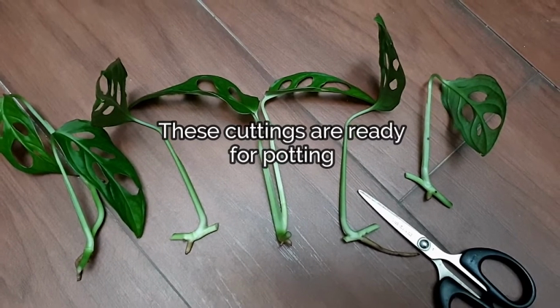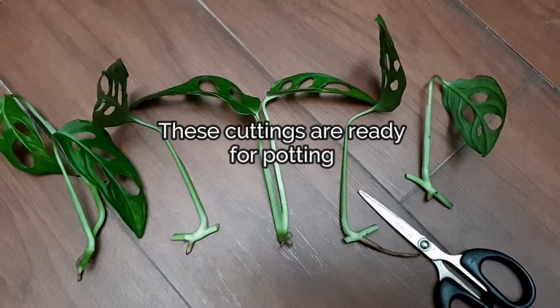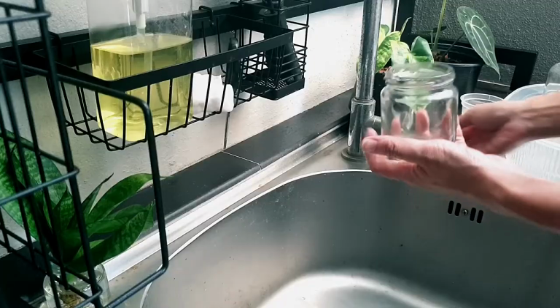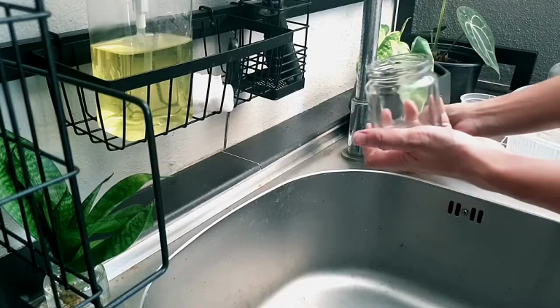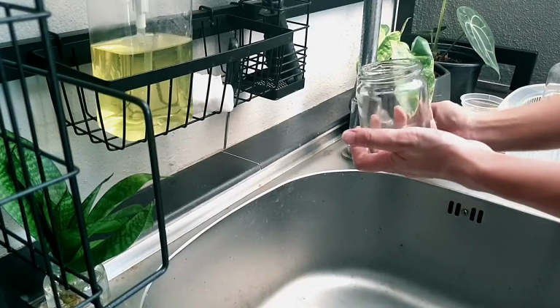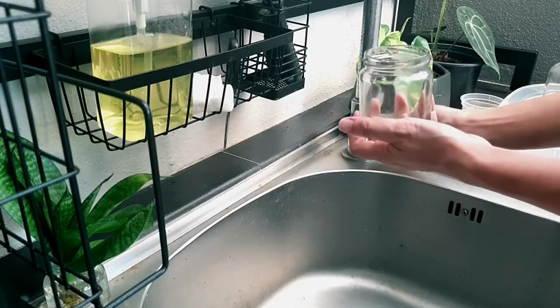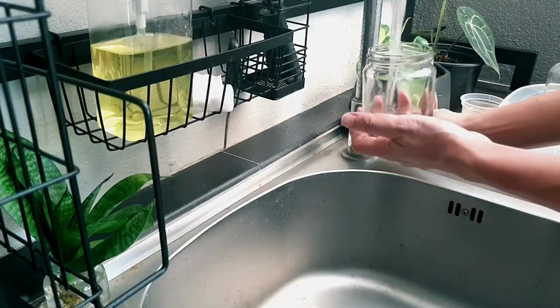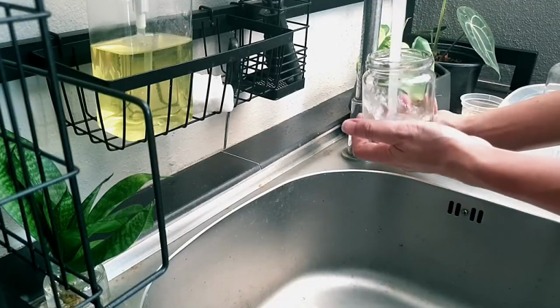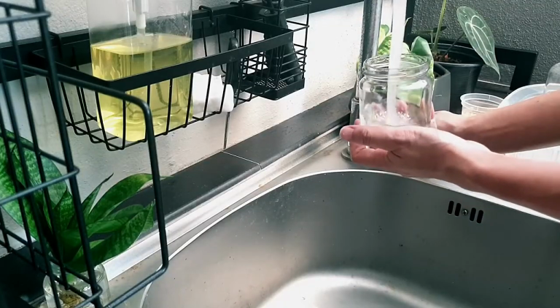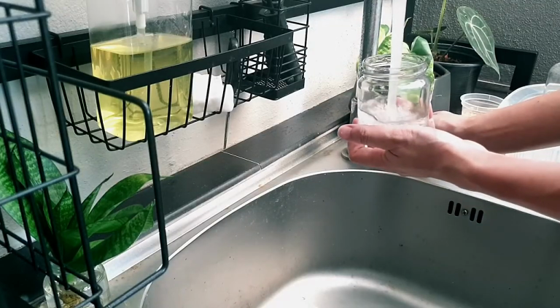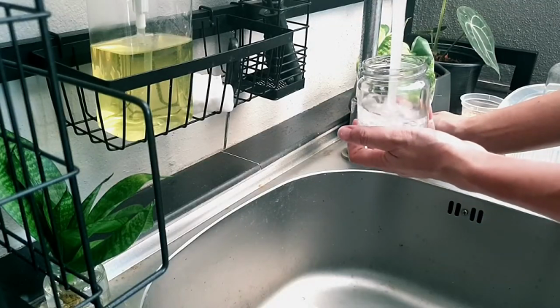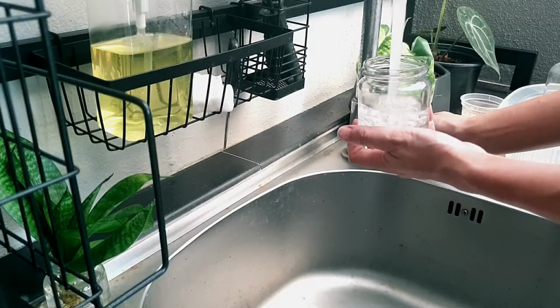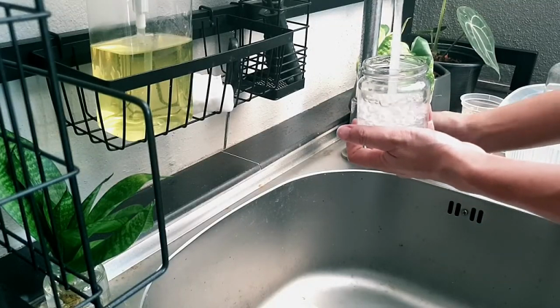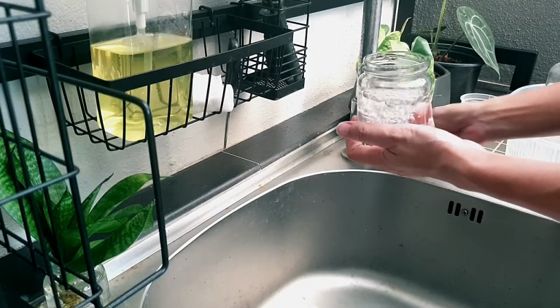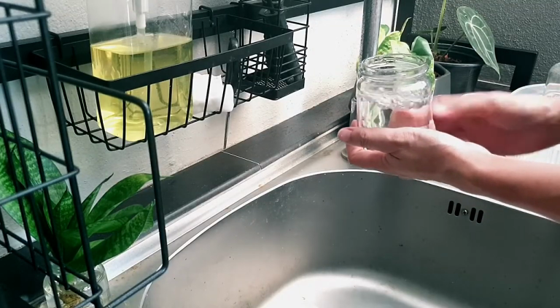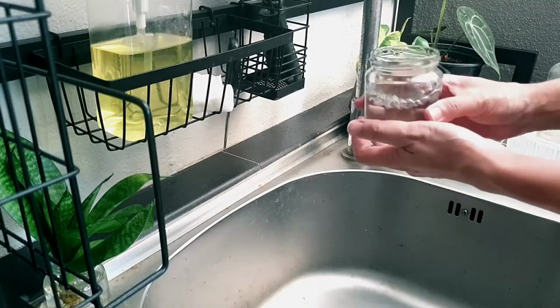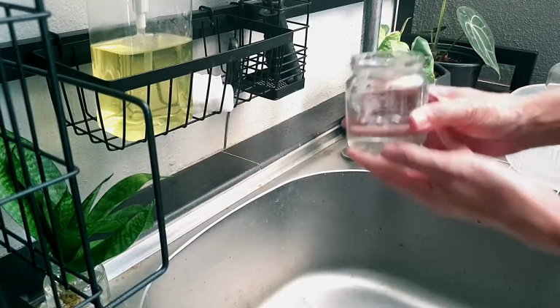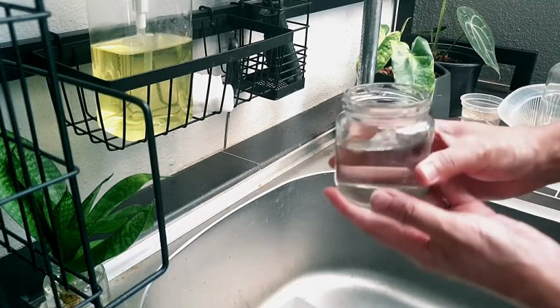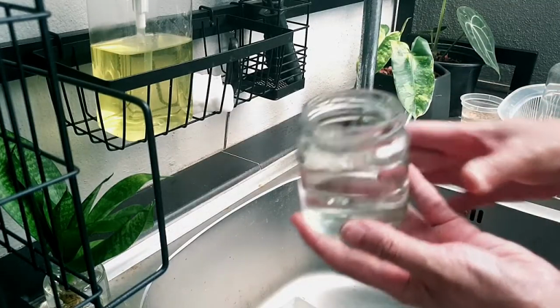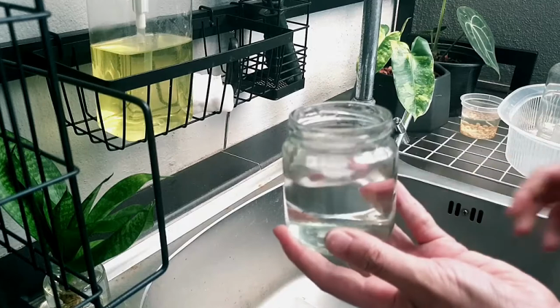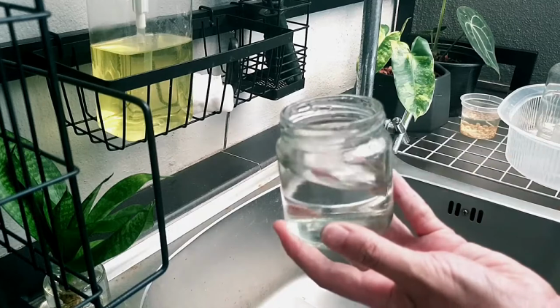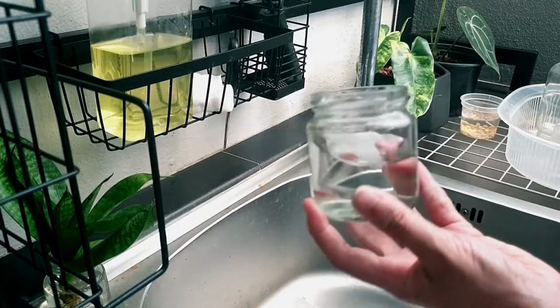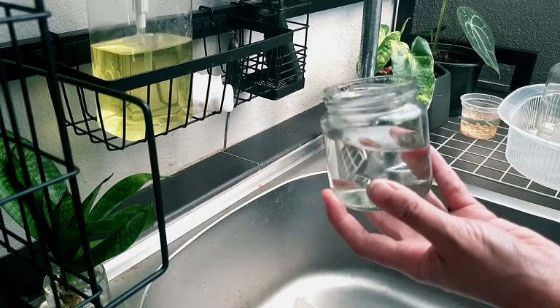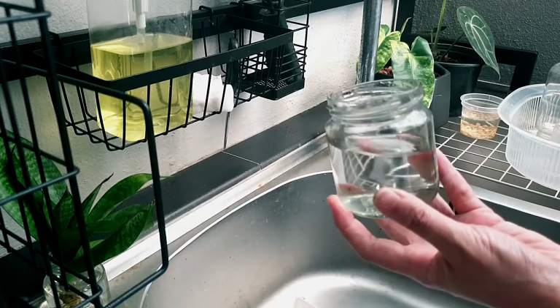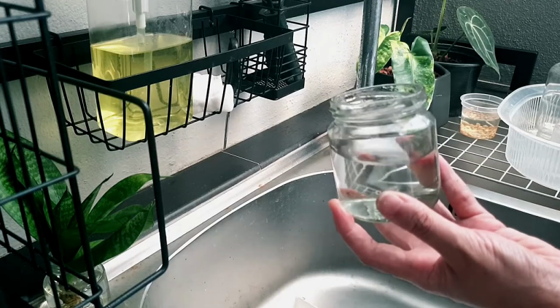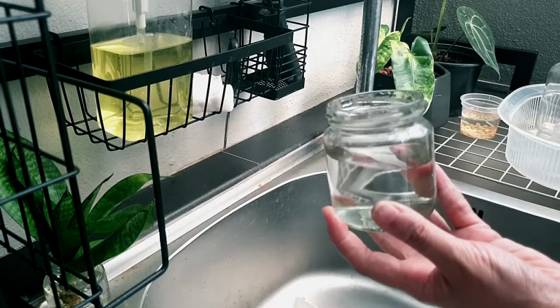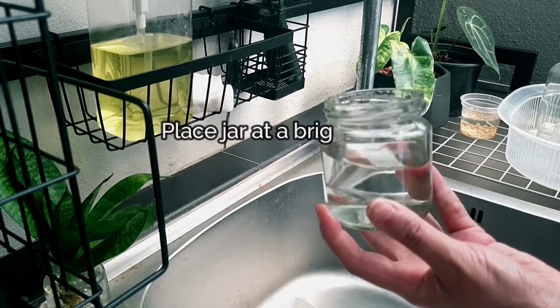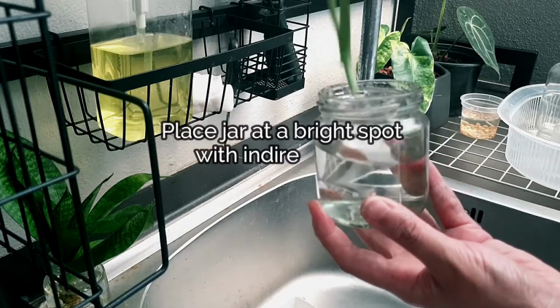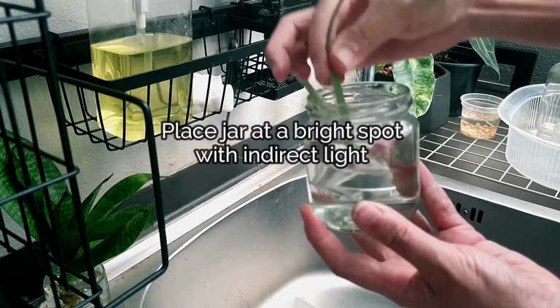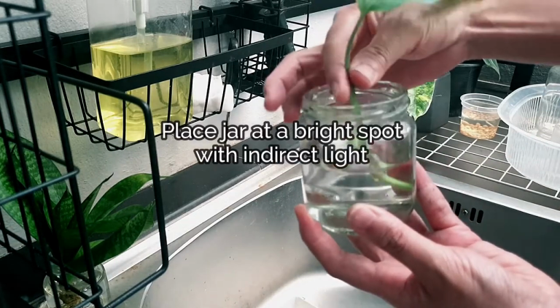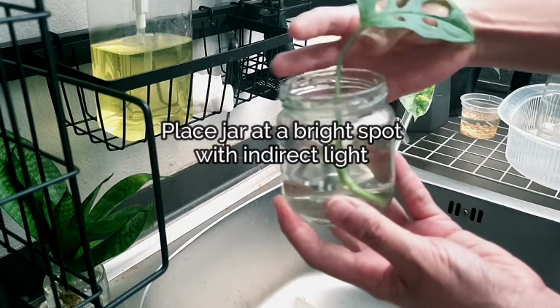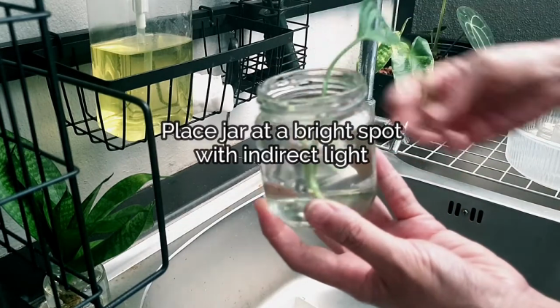If there is no root on your cutting, you can place the cutting in water for a few days, and in about a week you will see root growth.